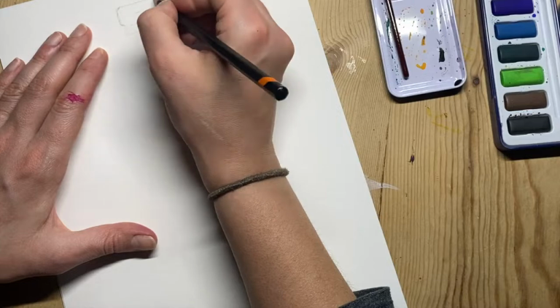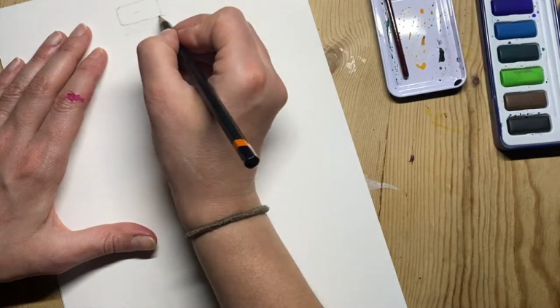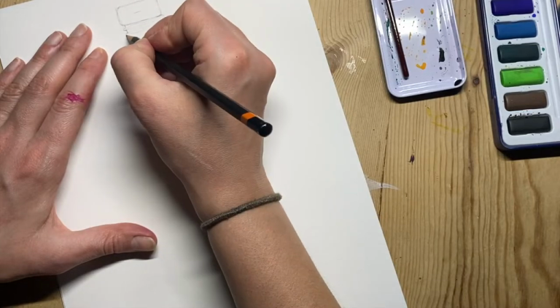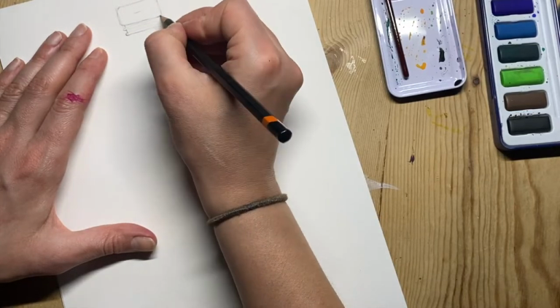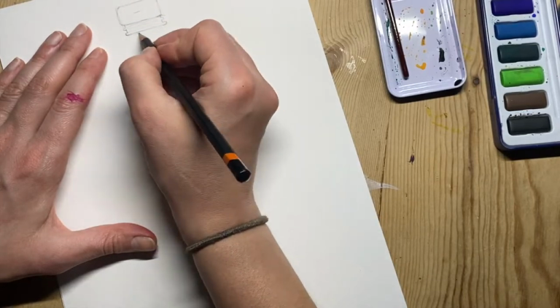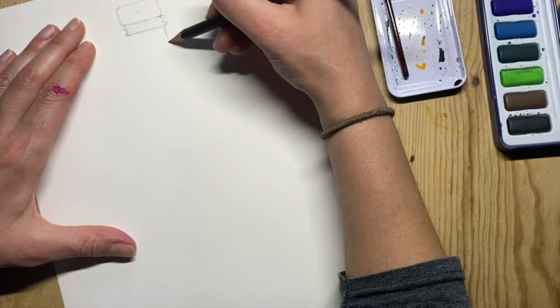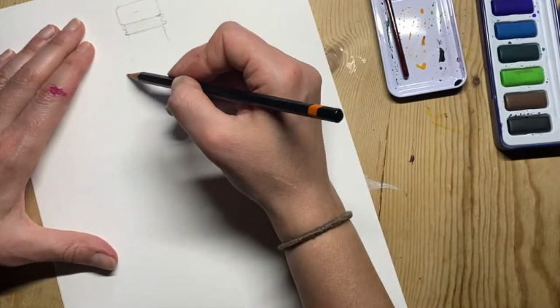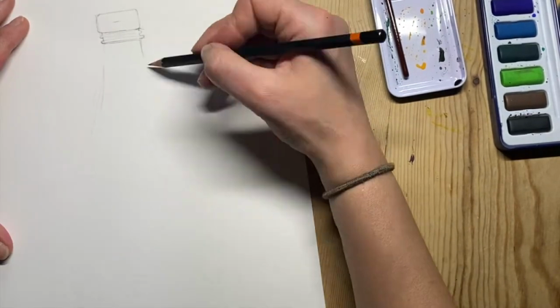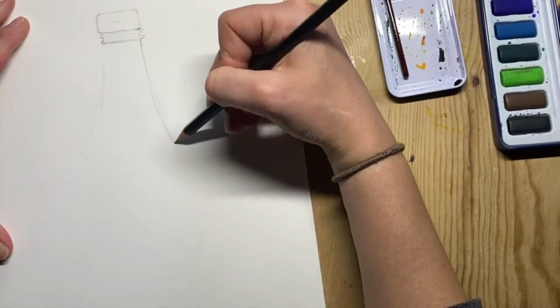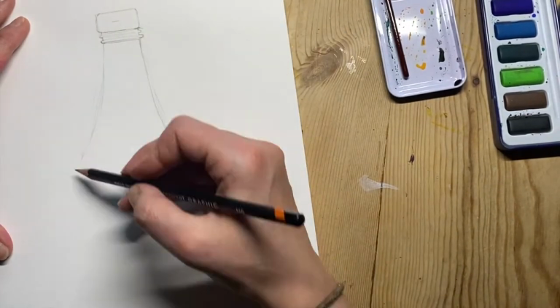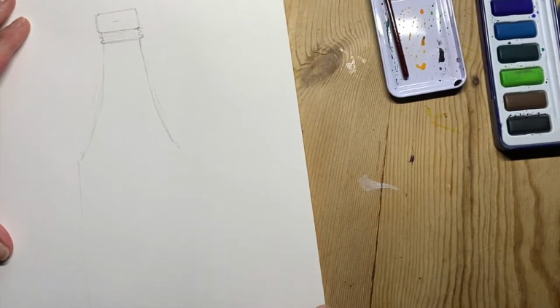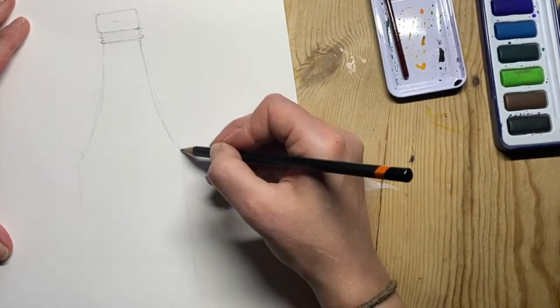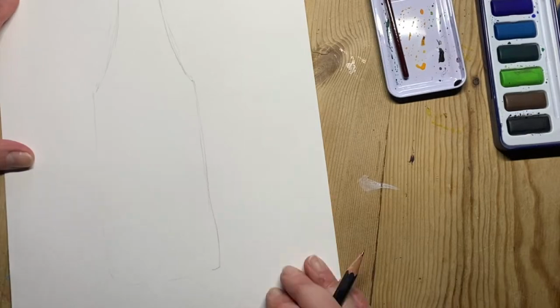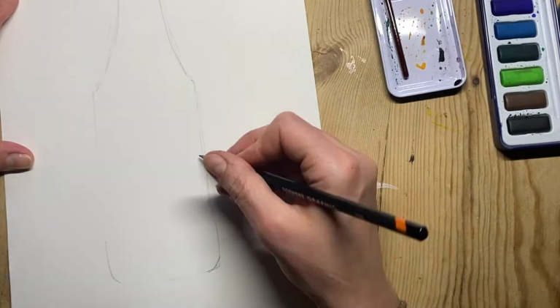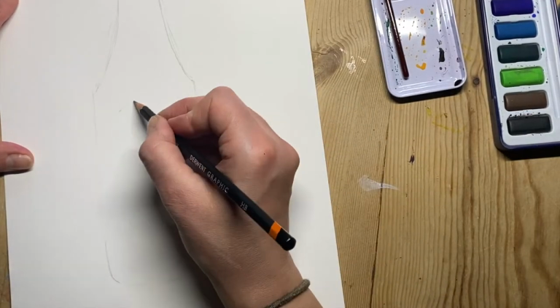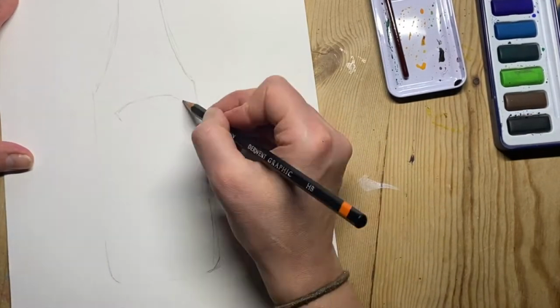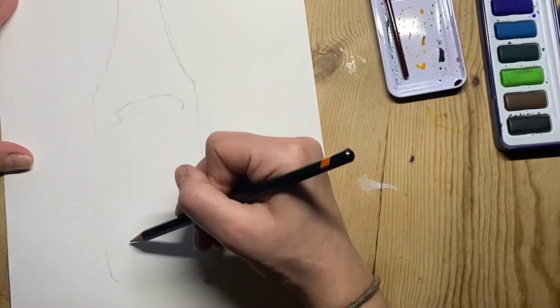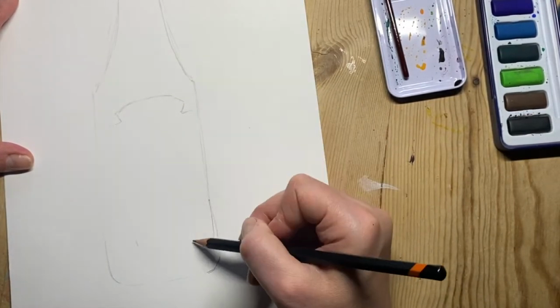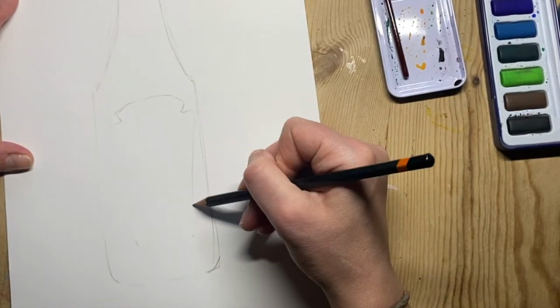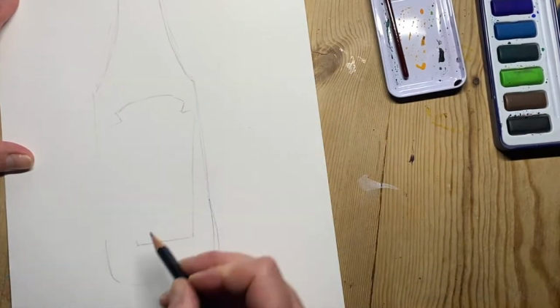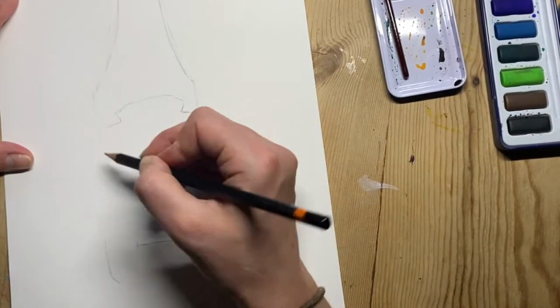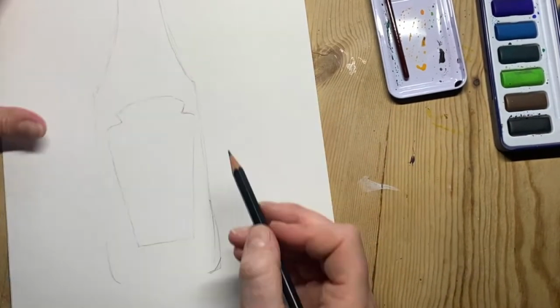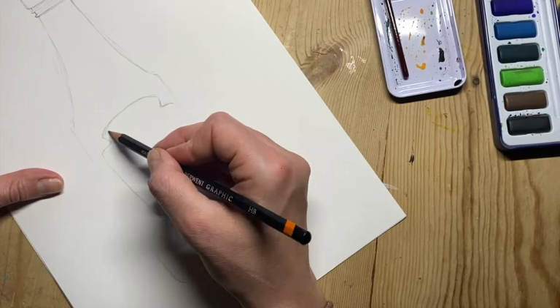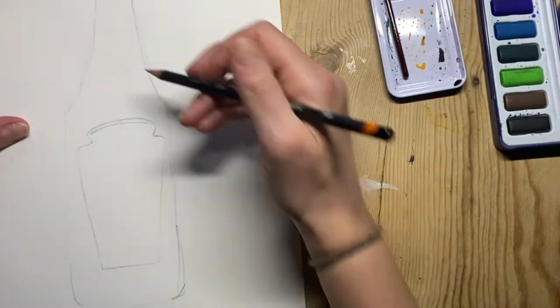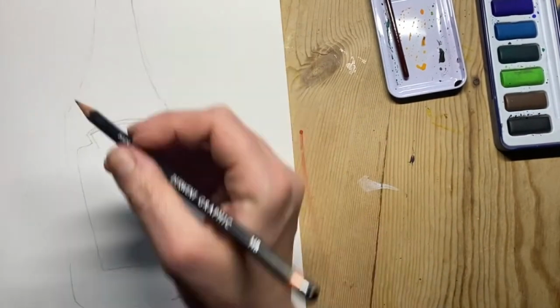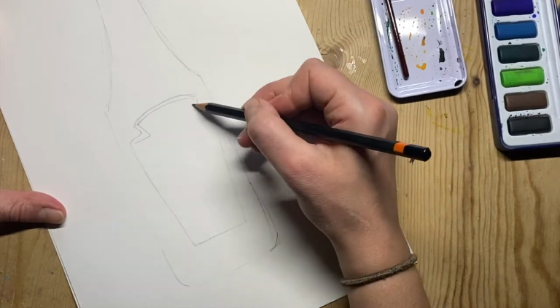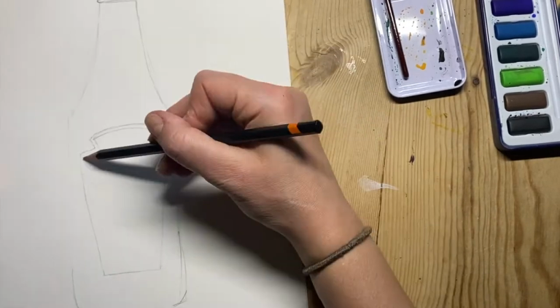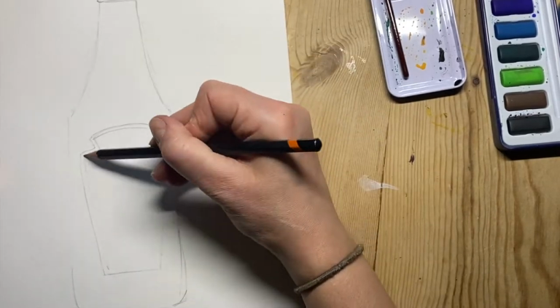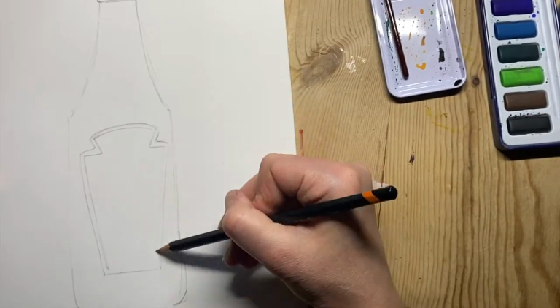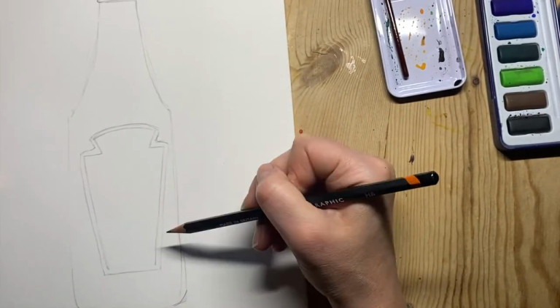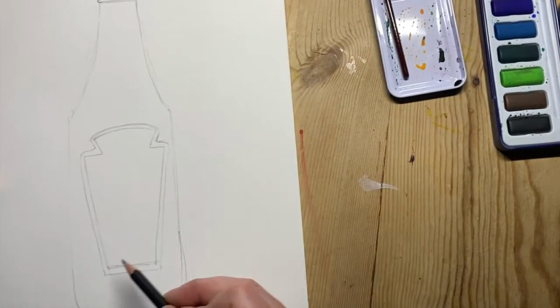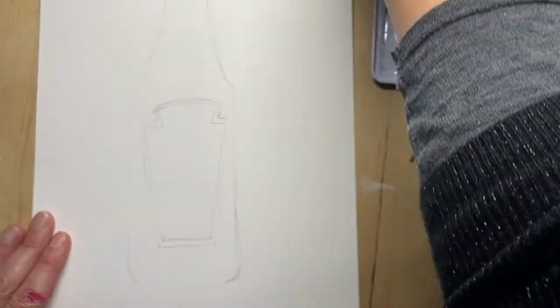I am drawing a ketchup bottle in watercolour and fineliner, inspired by the work of Georgina Look. I'm starting with a really light outline, looking at a picture of the ketchup bottle for my drawing.